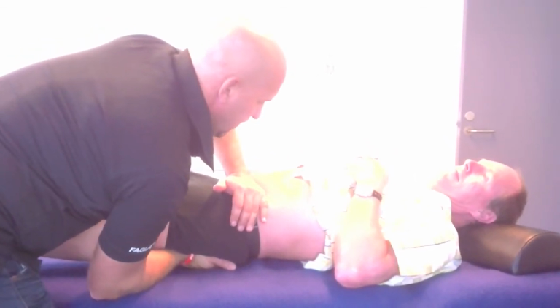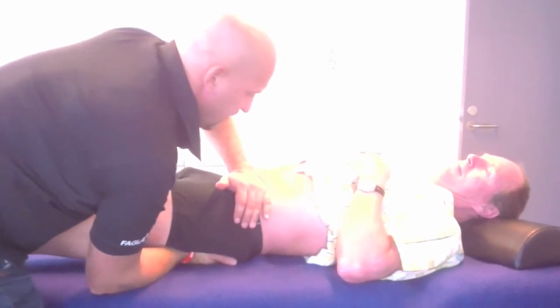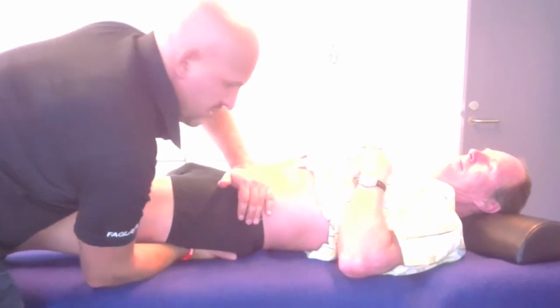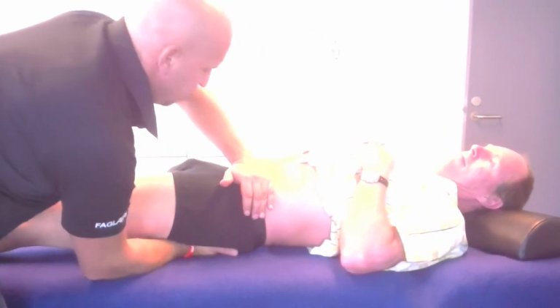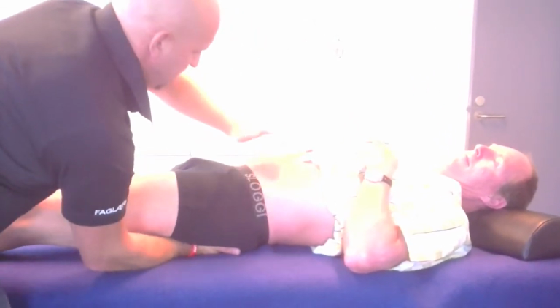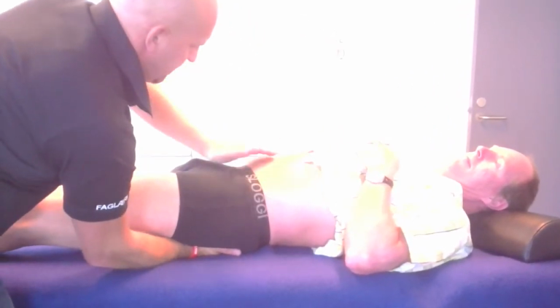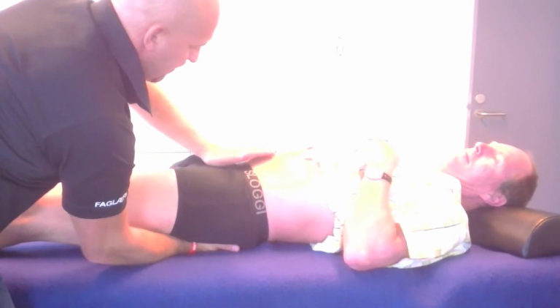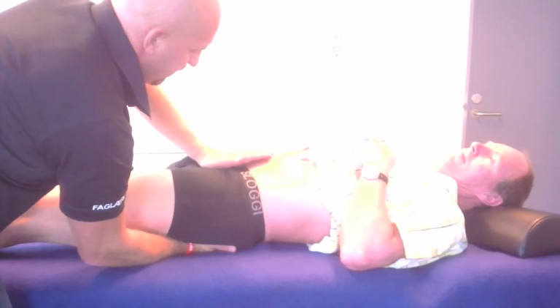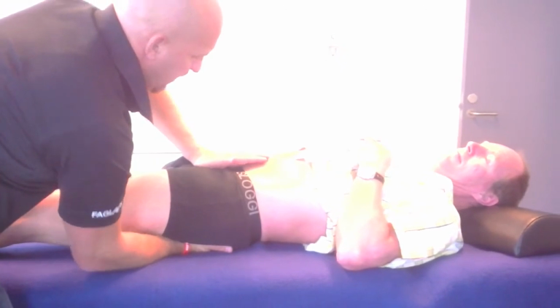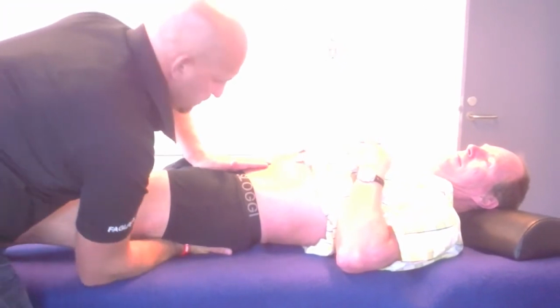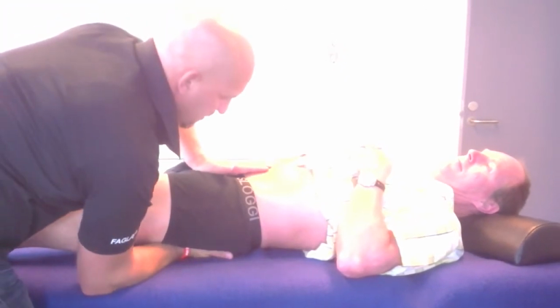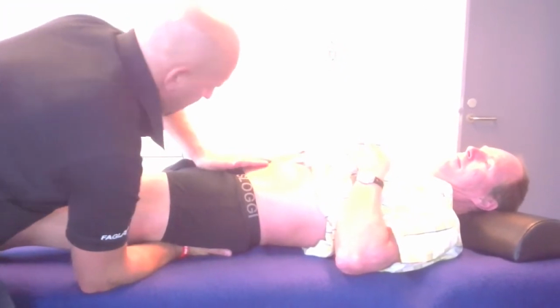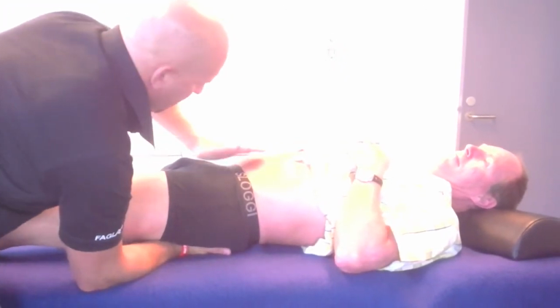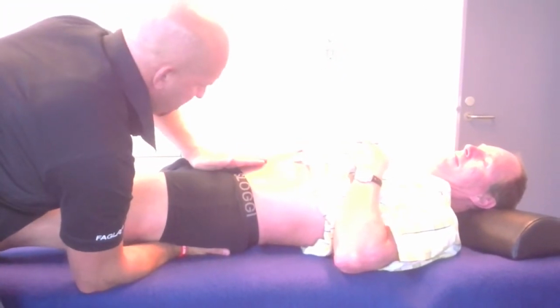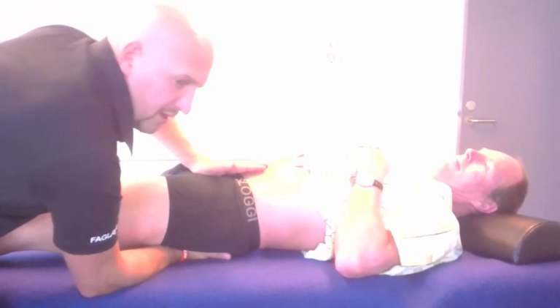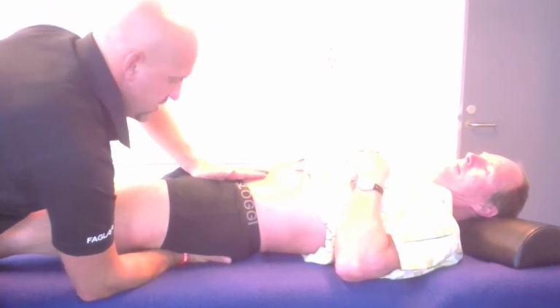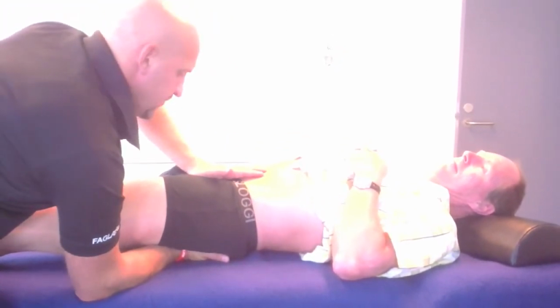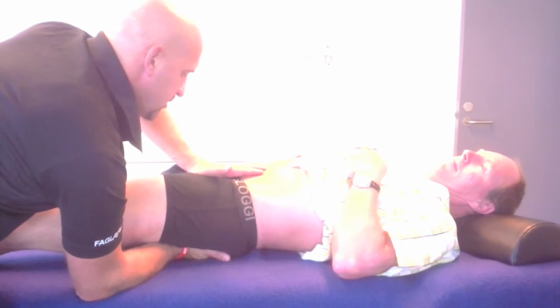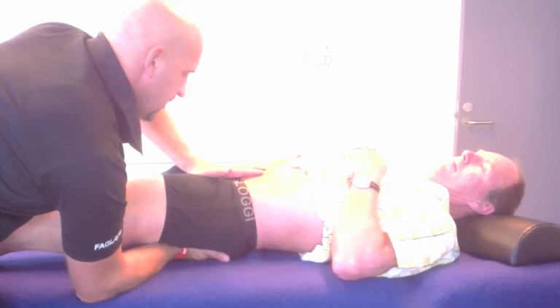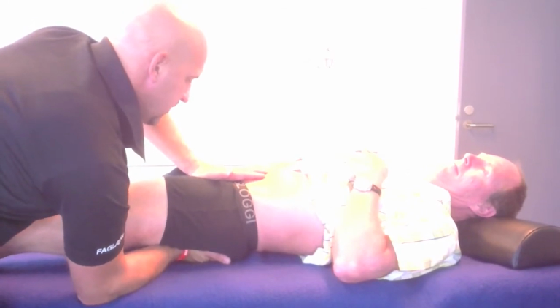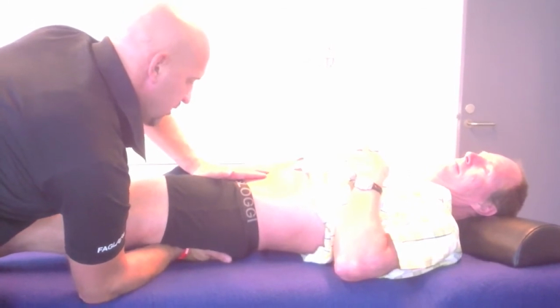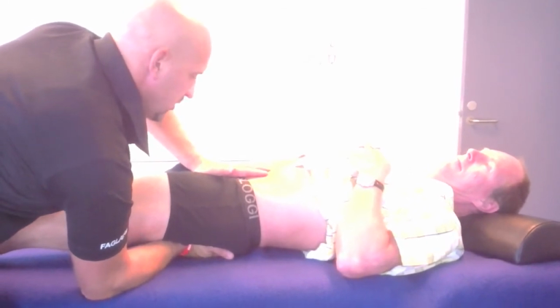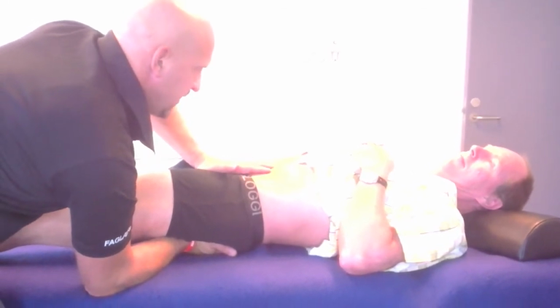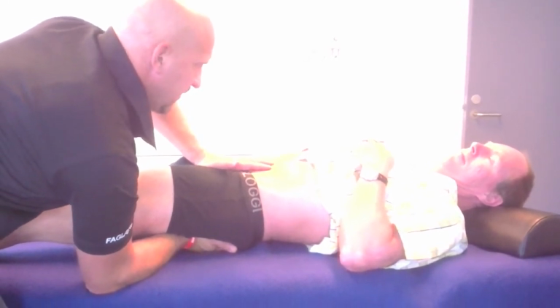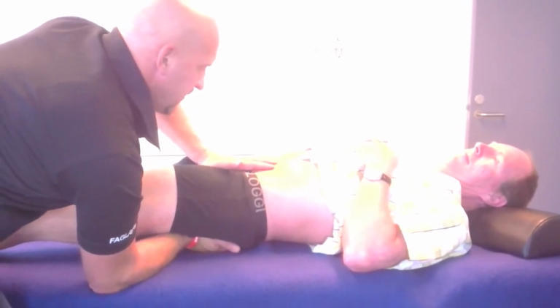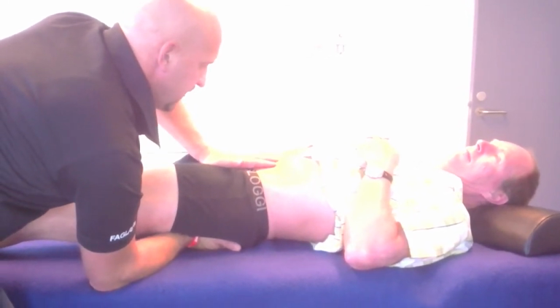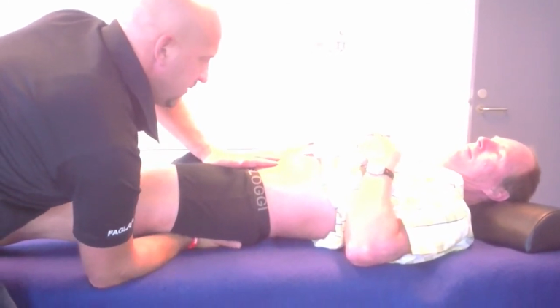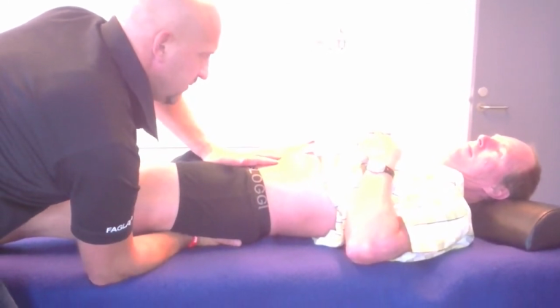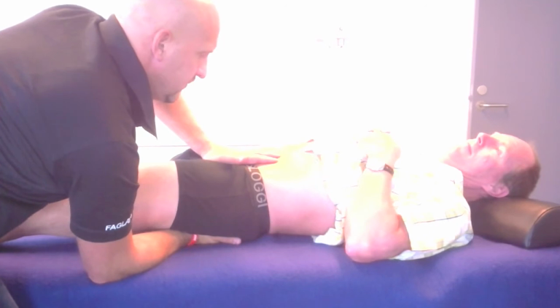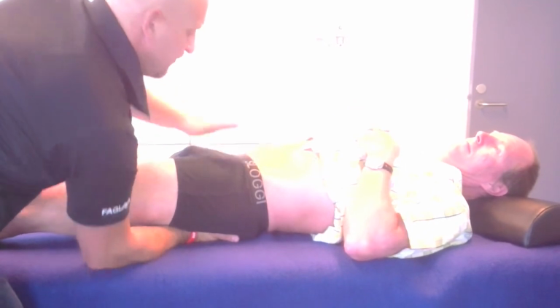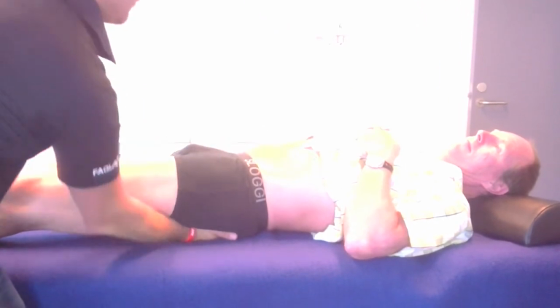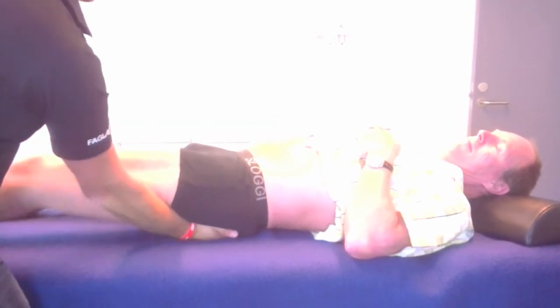After that, I move my upper hand to the ramus os pubis. This area is probably normally very sensitive, and therefore the compression must only be made from the underside.